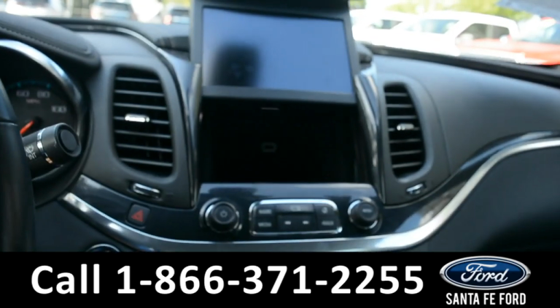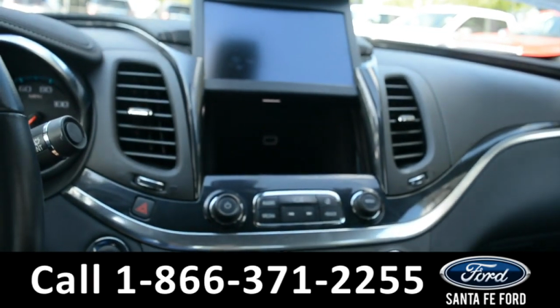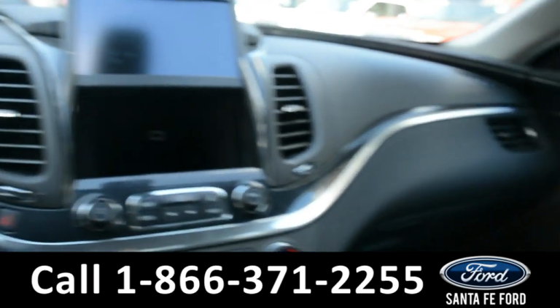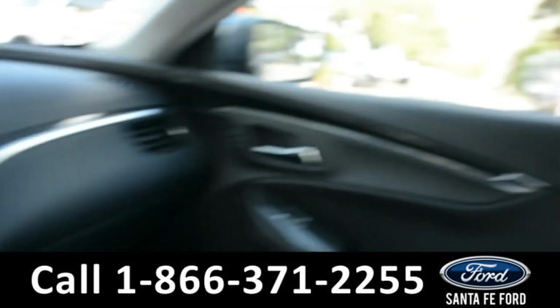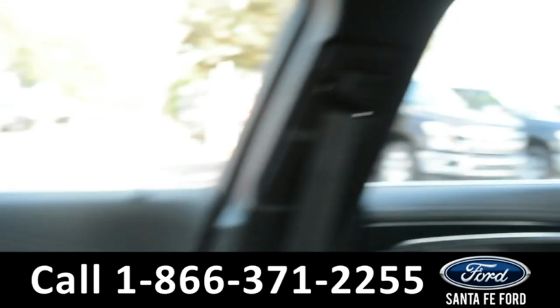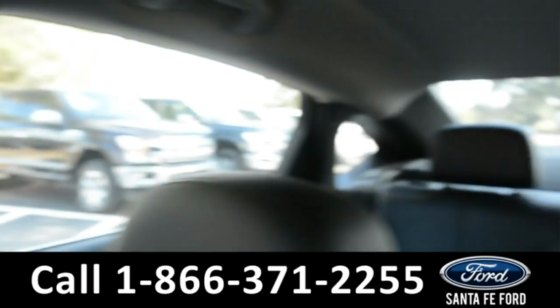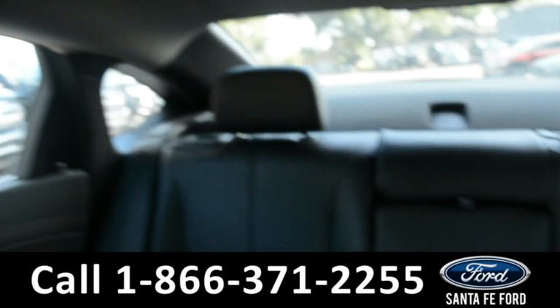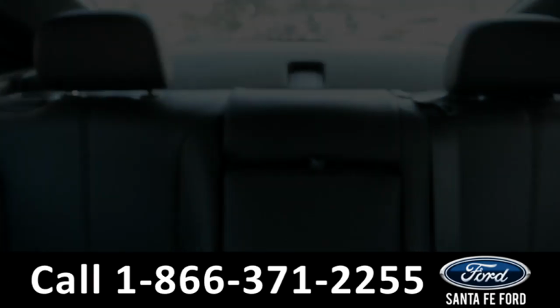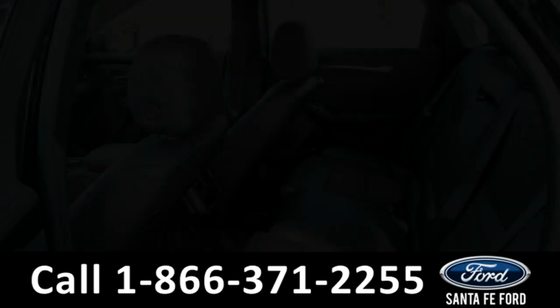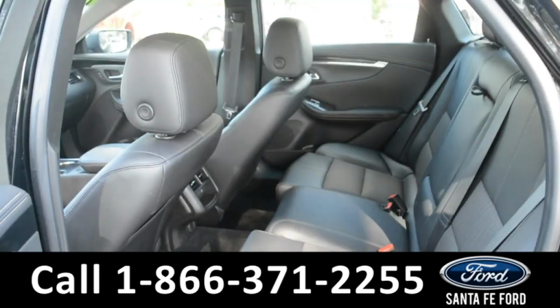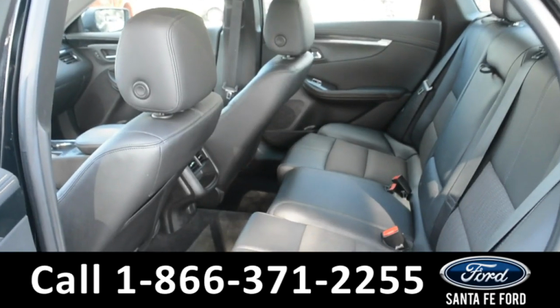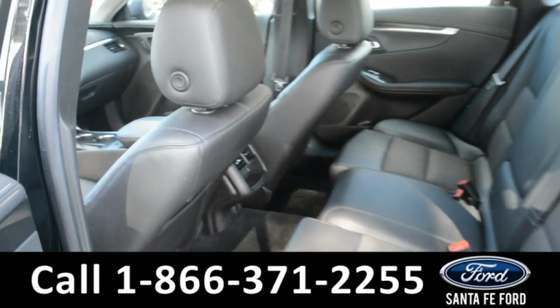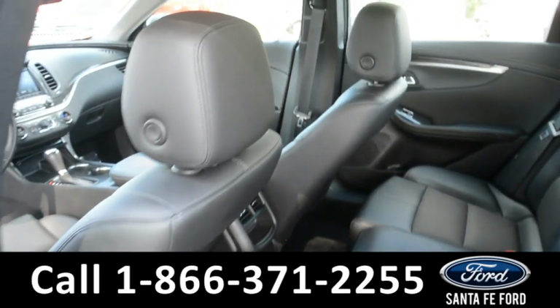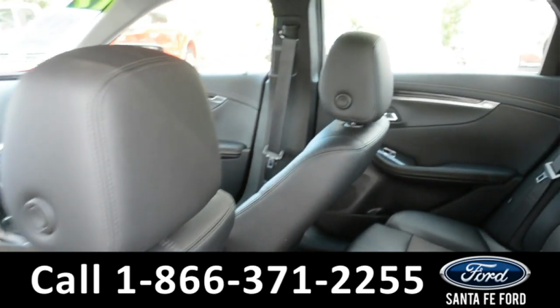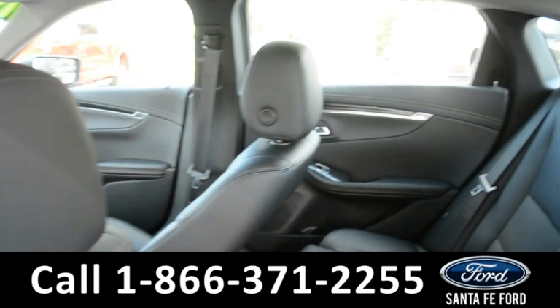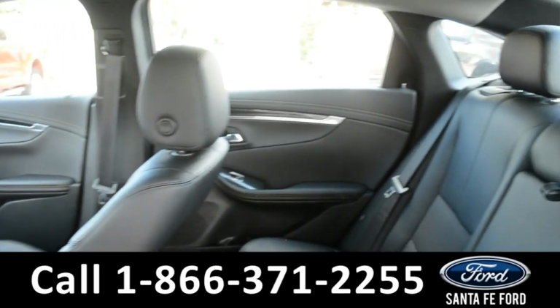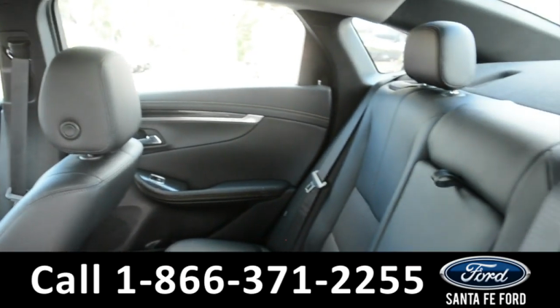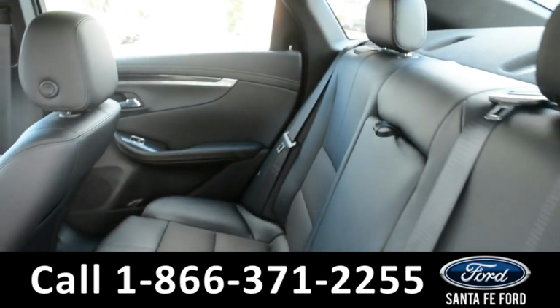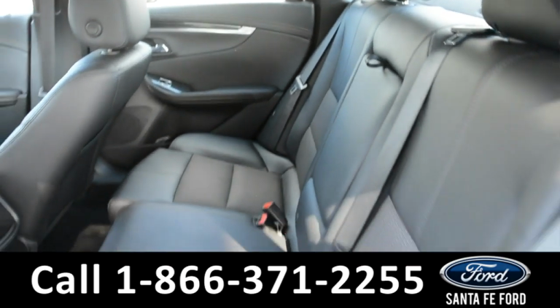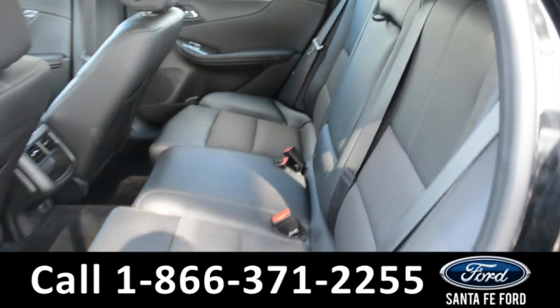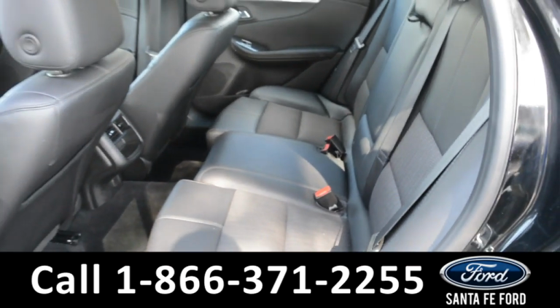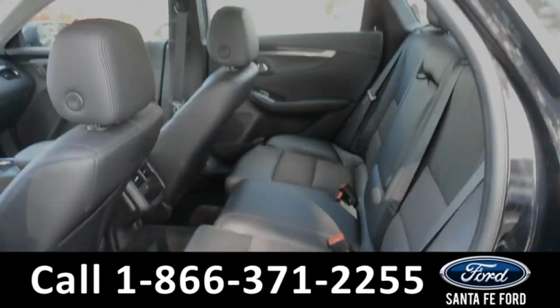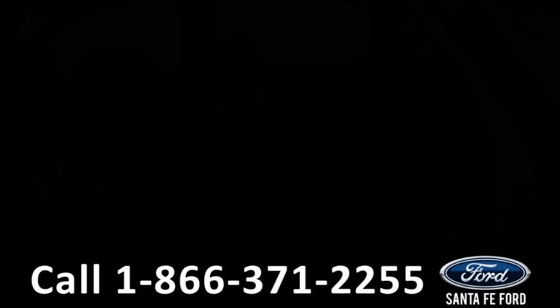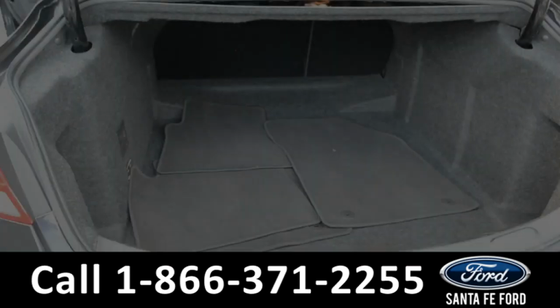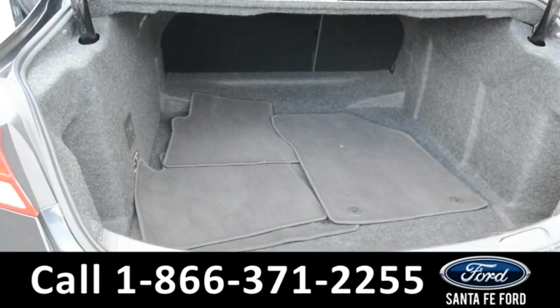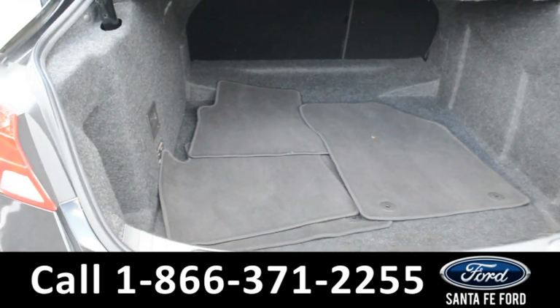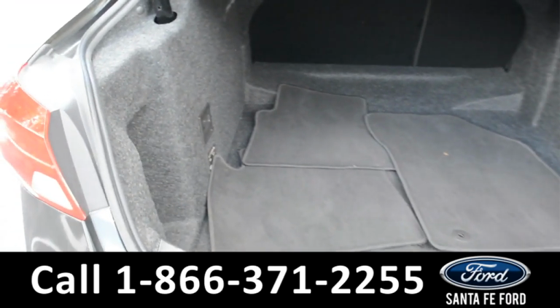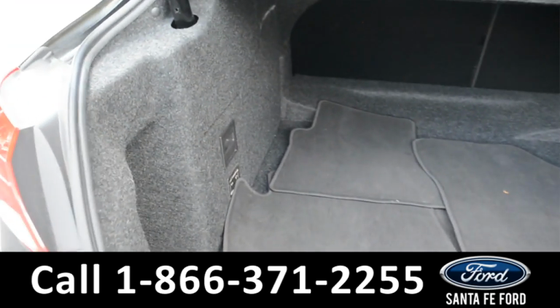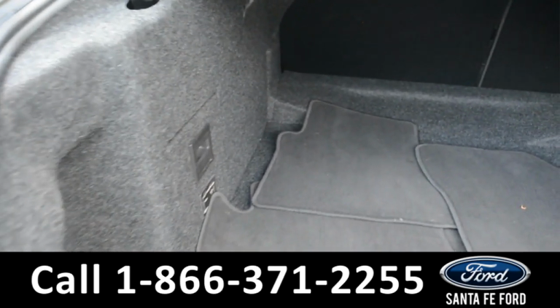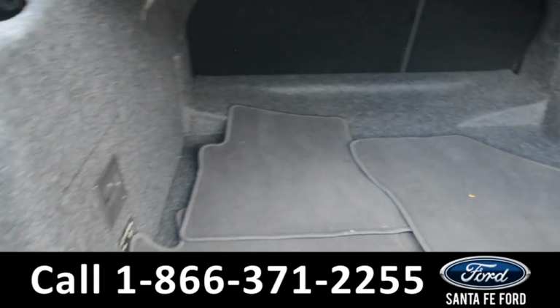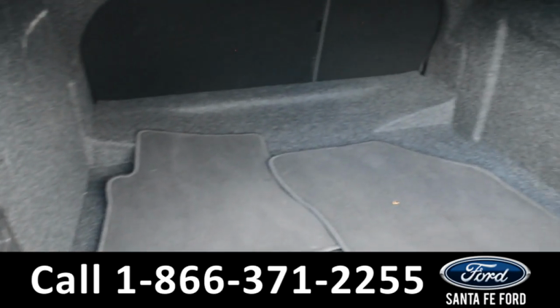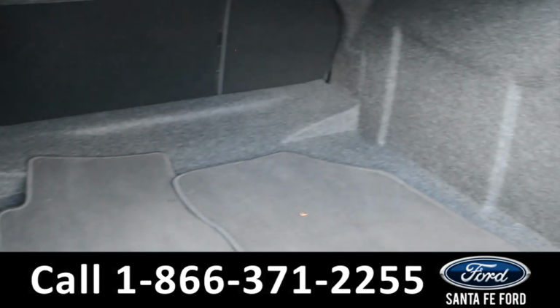Now let's take a quick look into the back row. Here's a look into the back row. Here's a look into the cargo space.